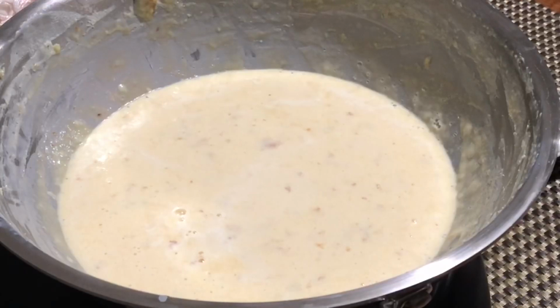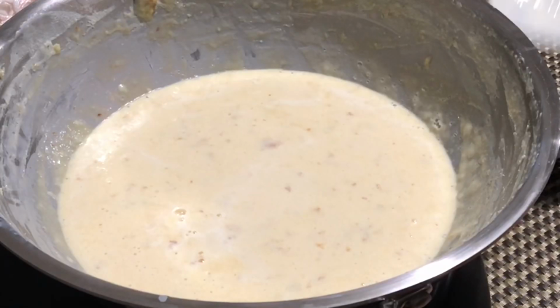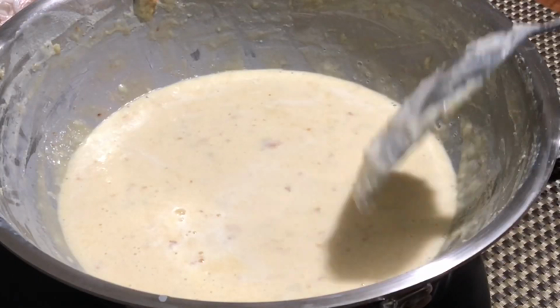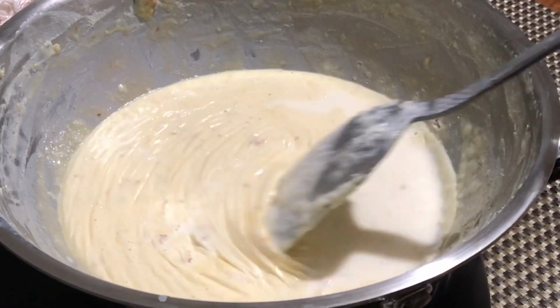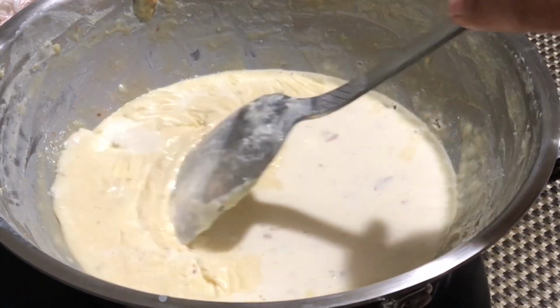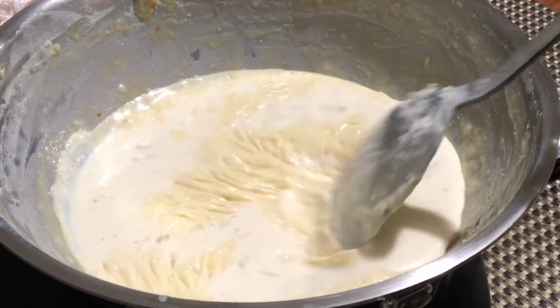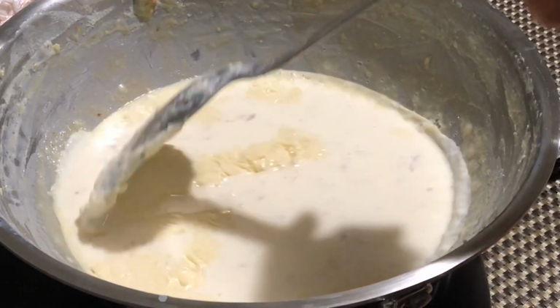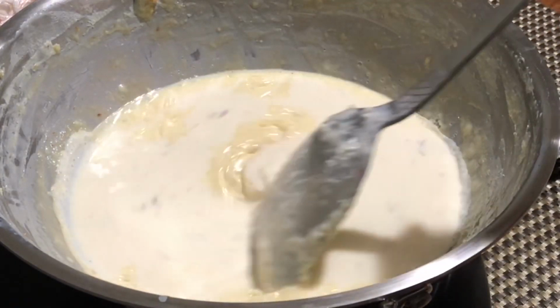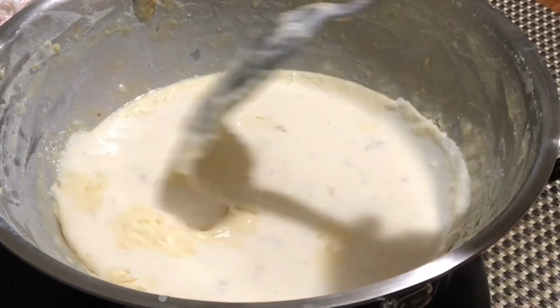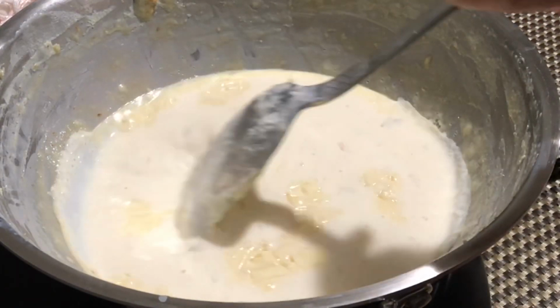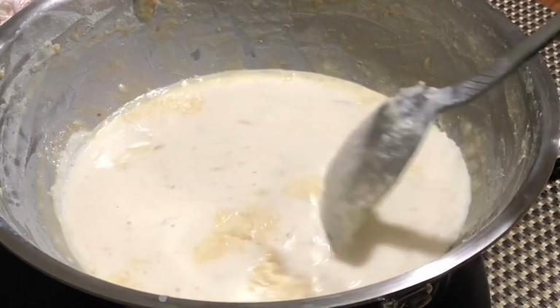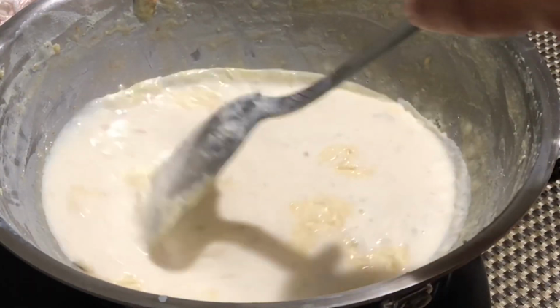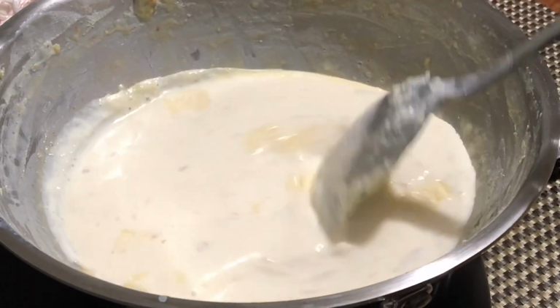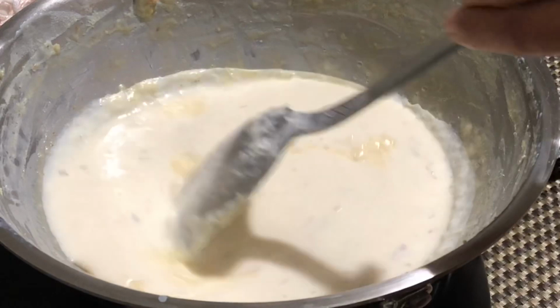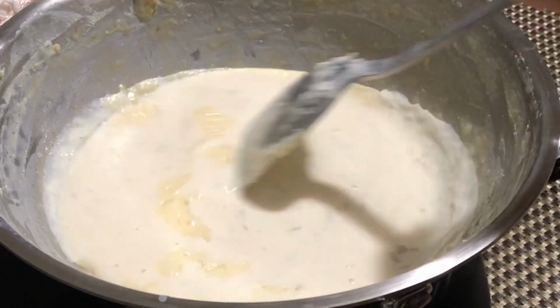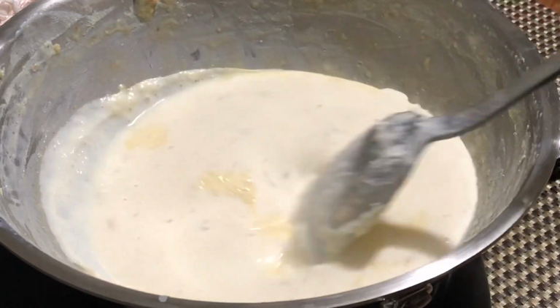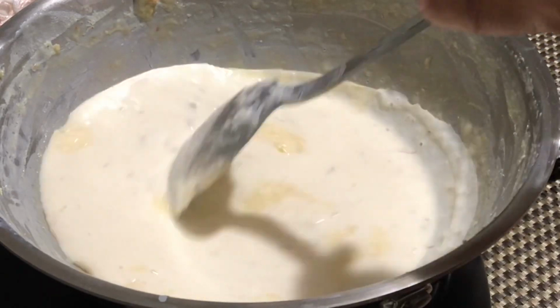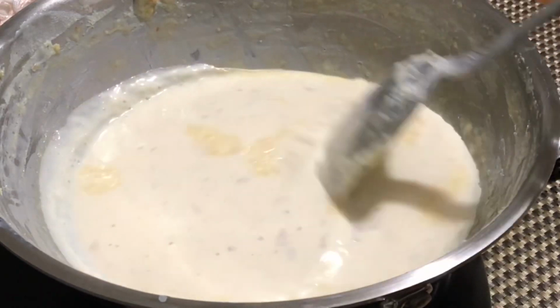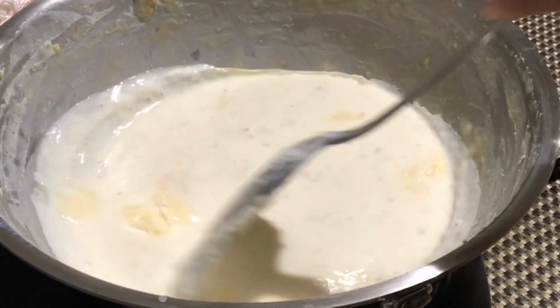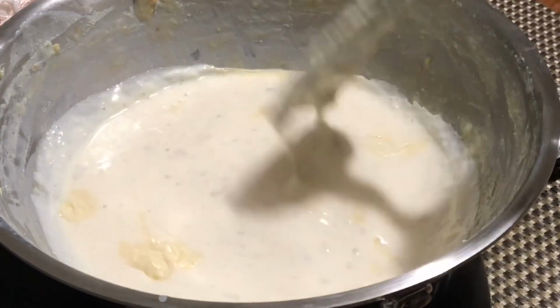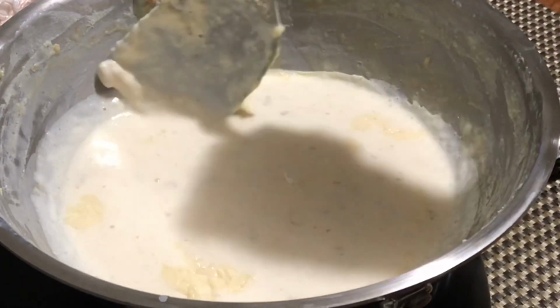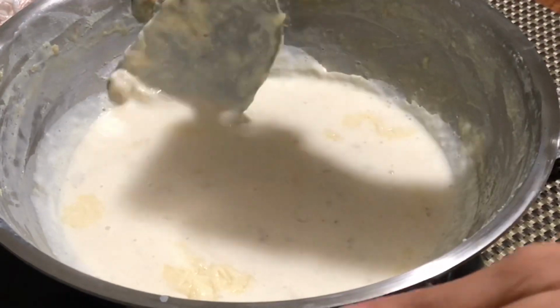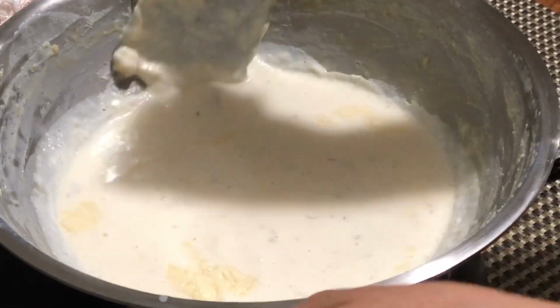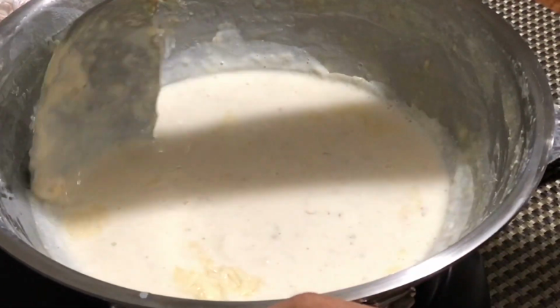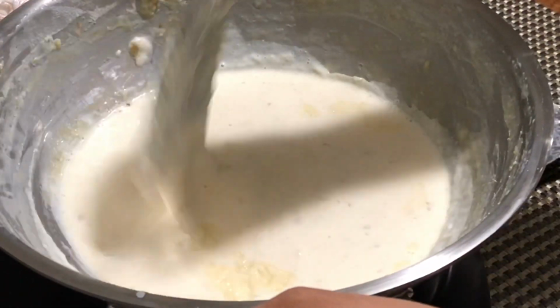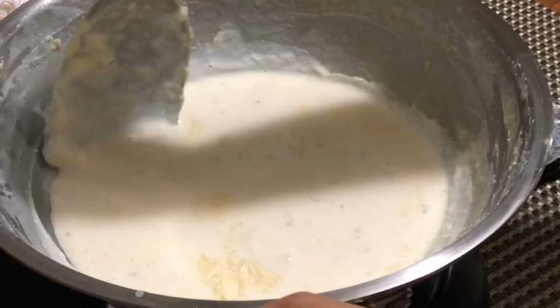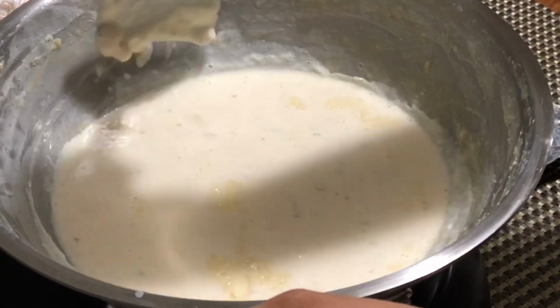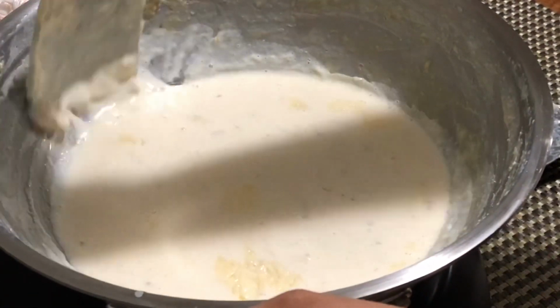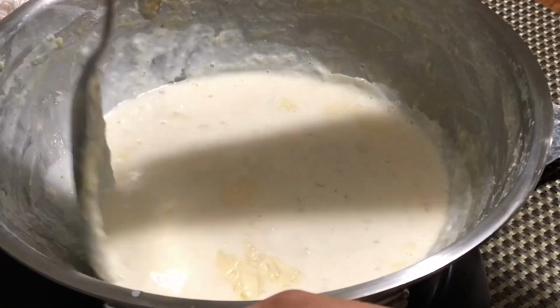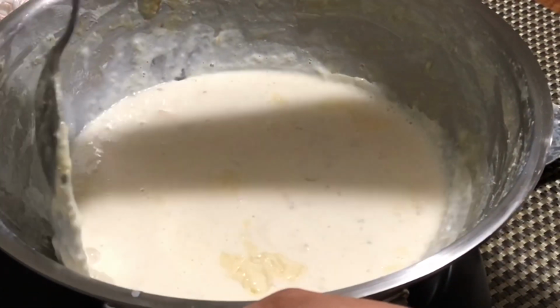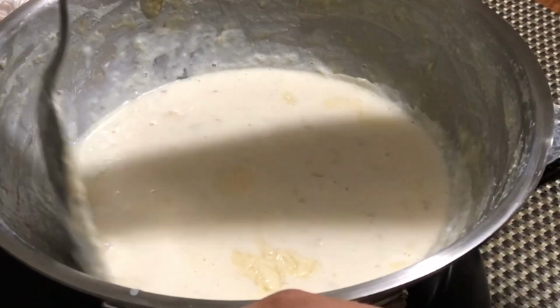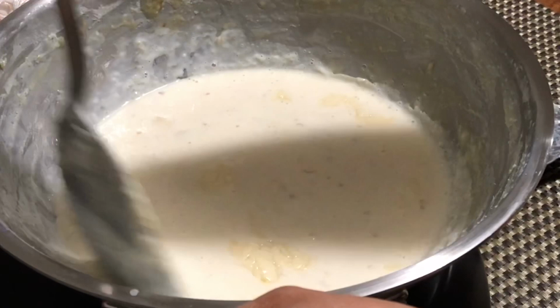Now as you can see, the milk consistency is like Rabdi. Continuously stir the reduced milk, otherwise the bottom will get burnt.